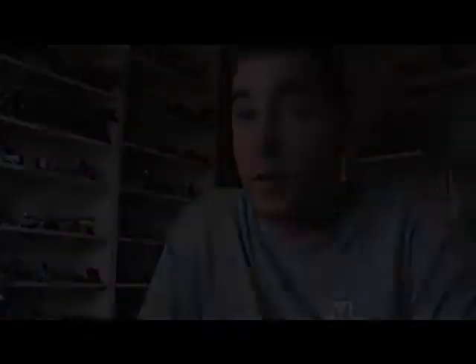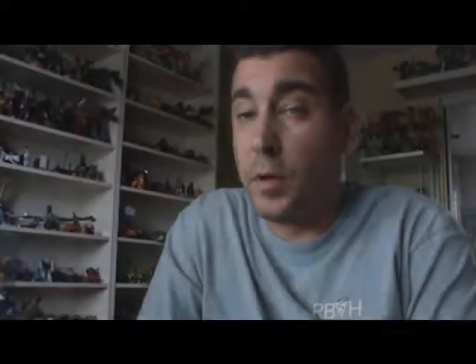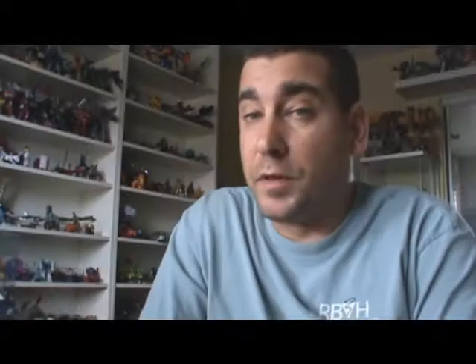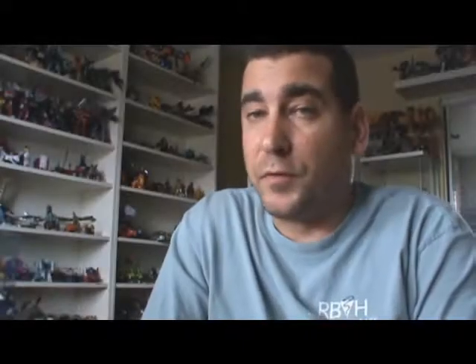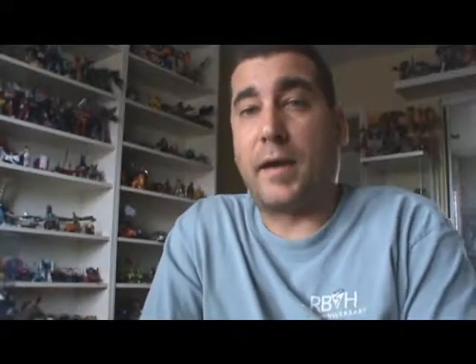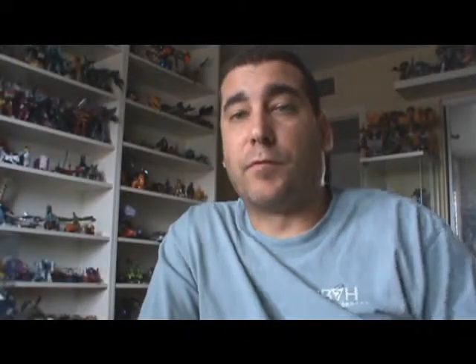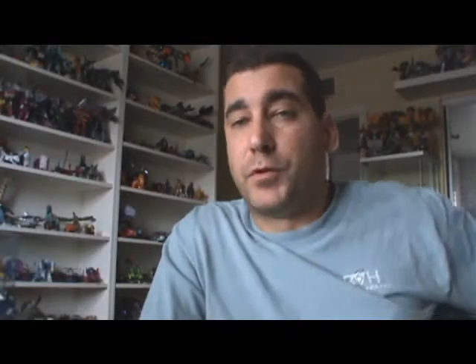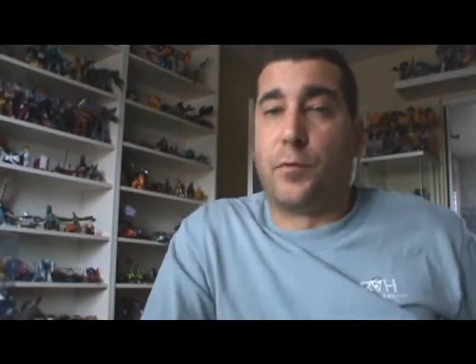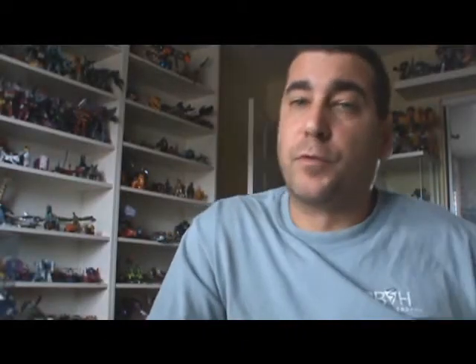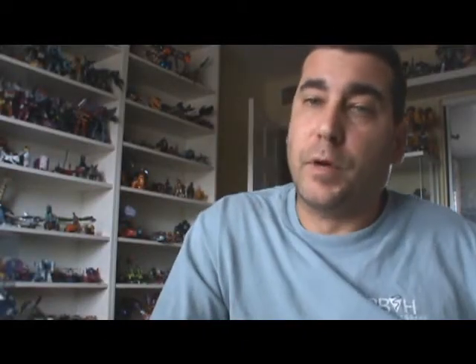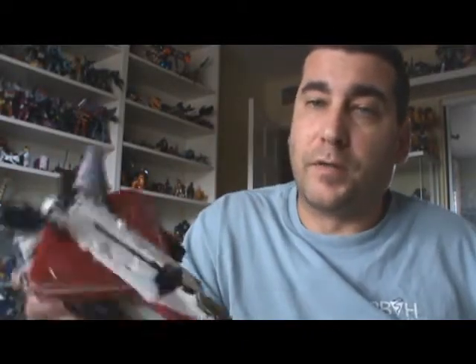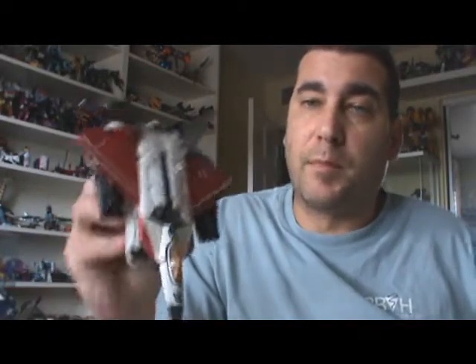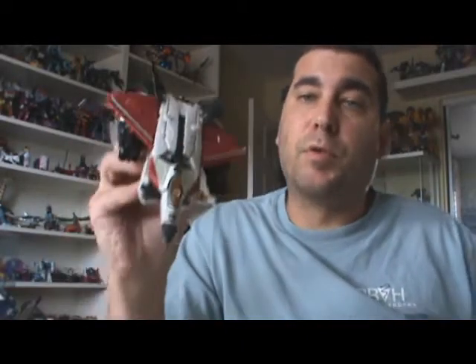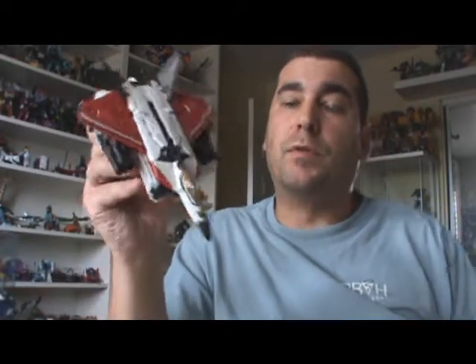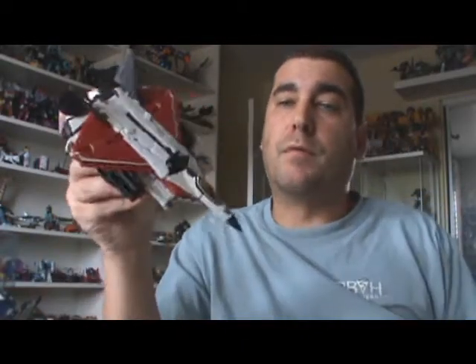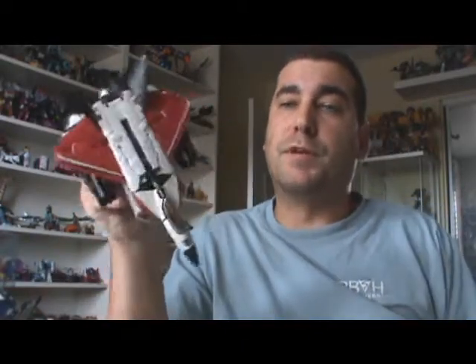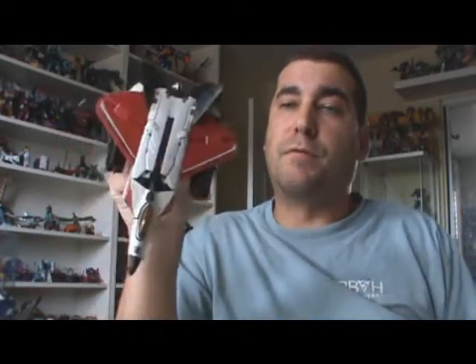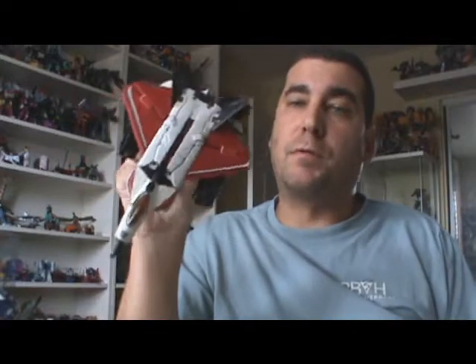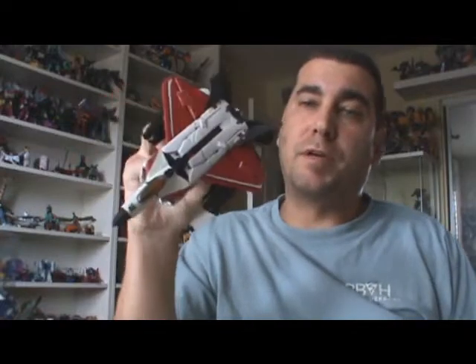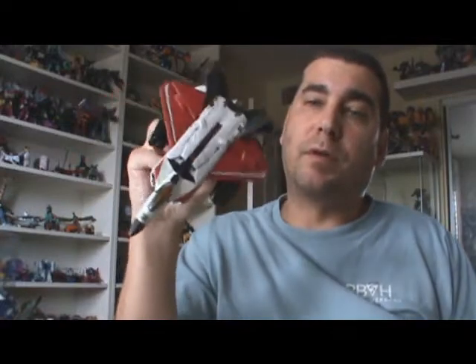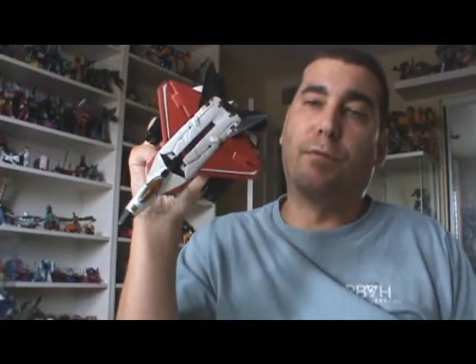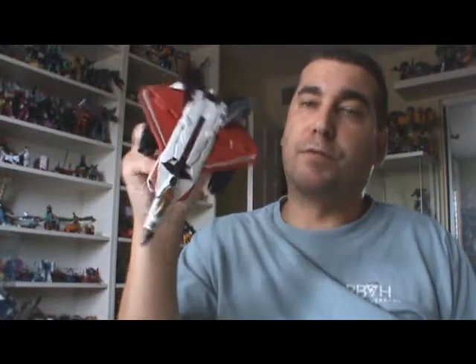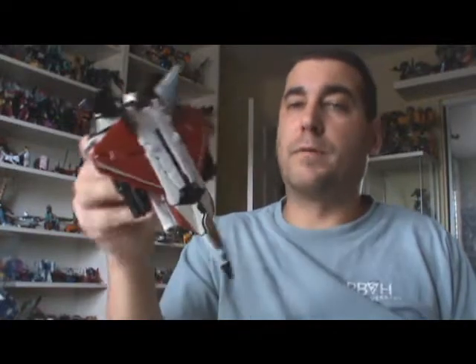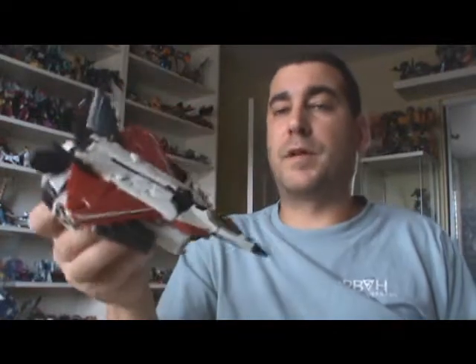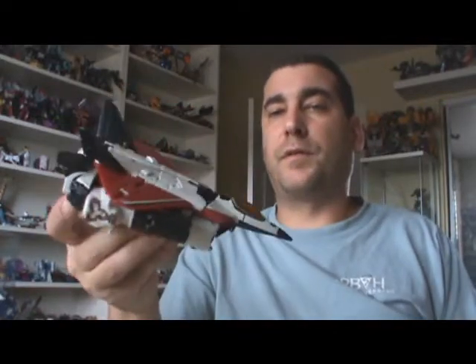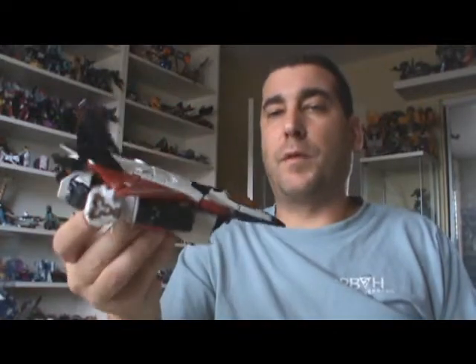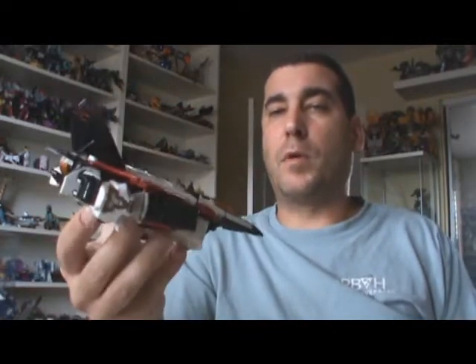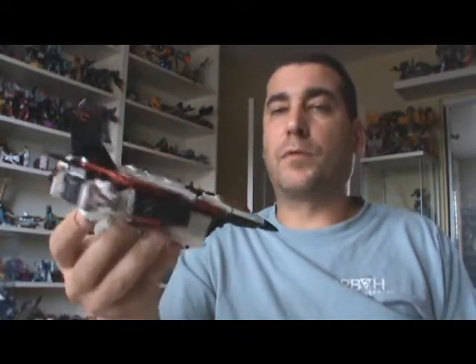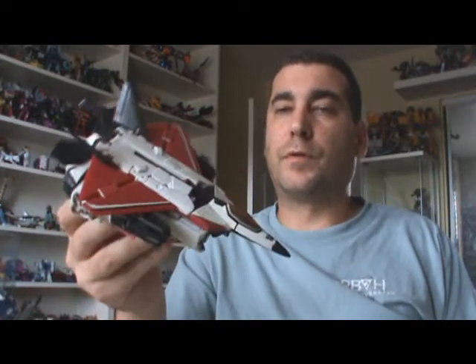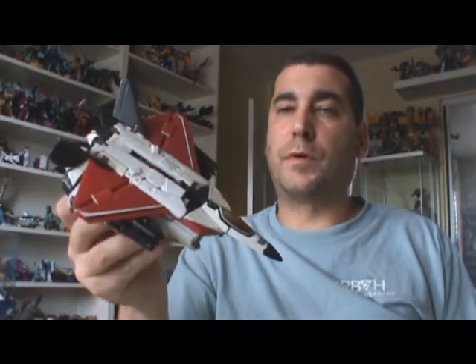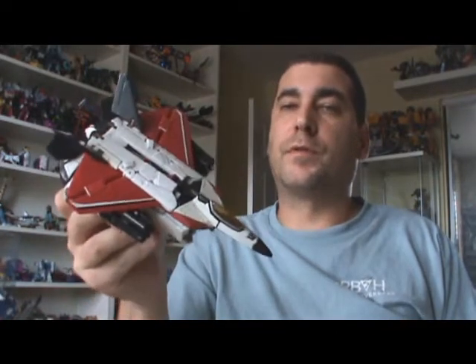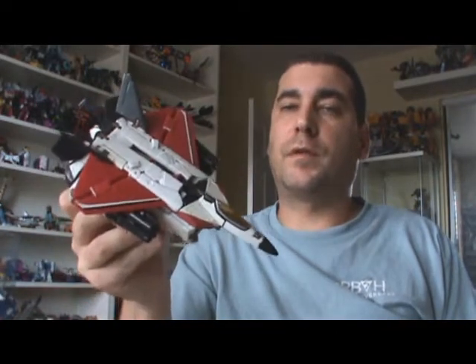Hello everyone, the doctor is back in for another Transformers review. Today I'm going to bring to you Revenge of the Fallen Ramjet. Revenge of the Fallen Ramjet is a Walmart exclusive sold here in the States.